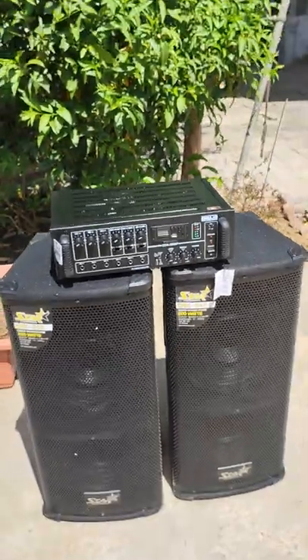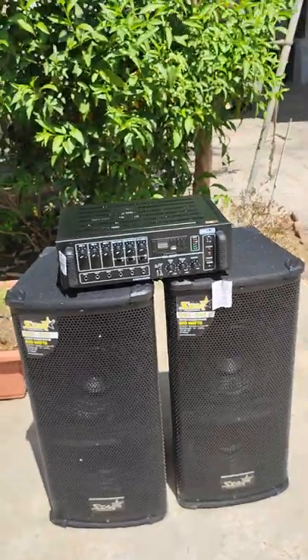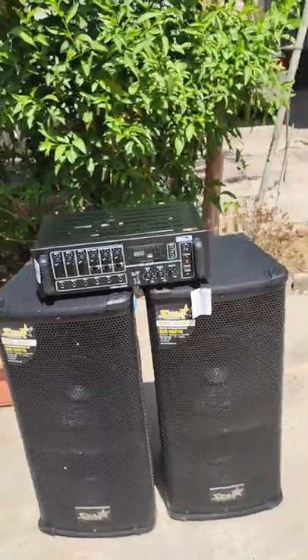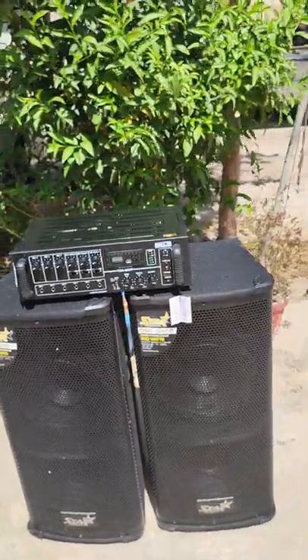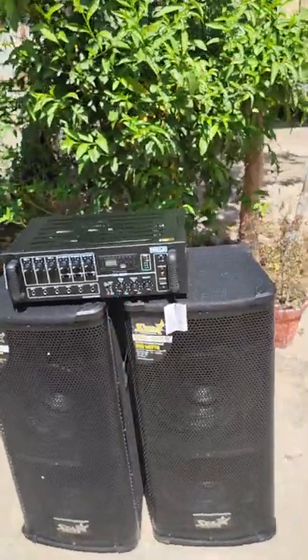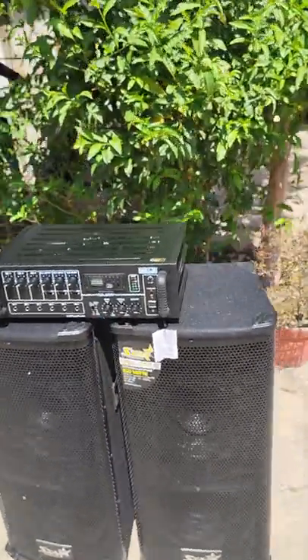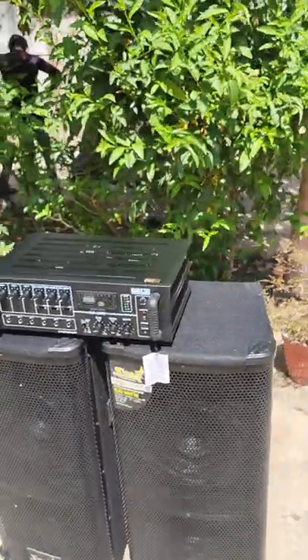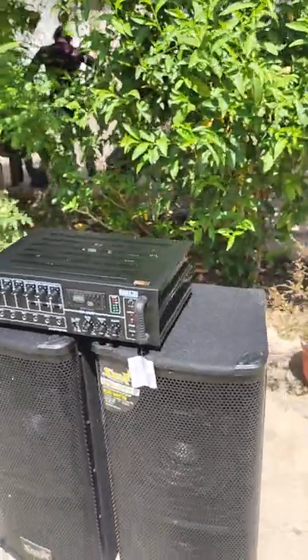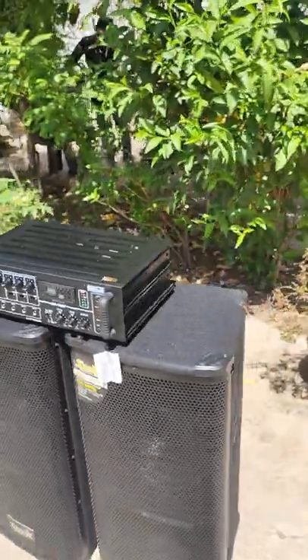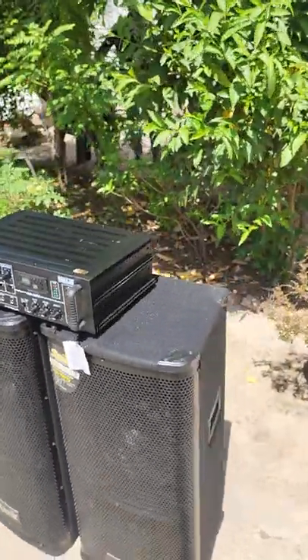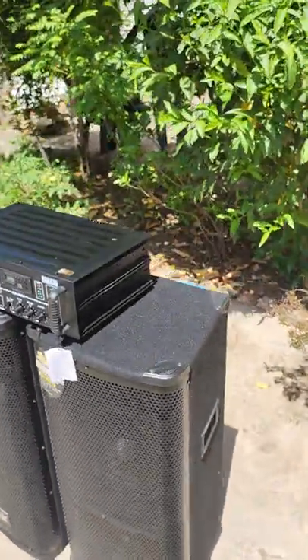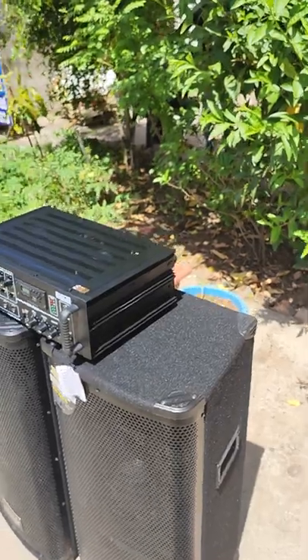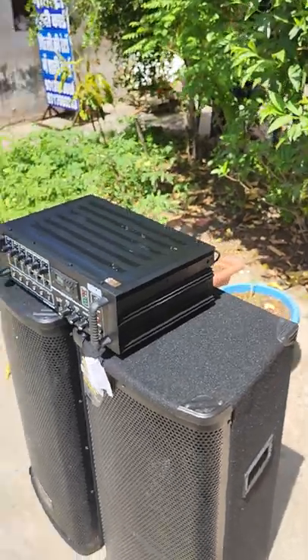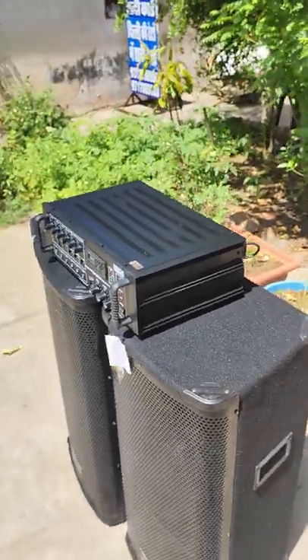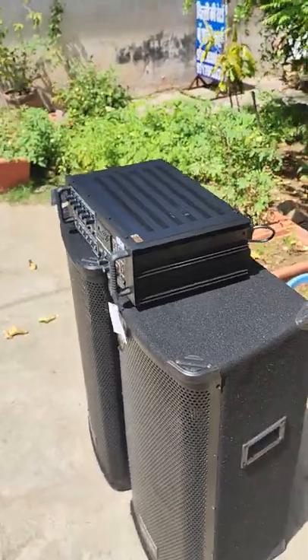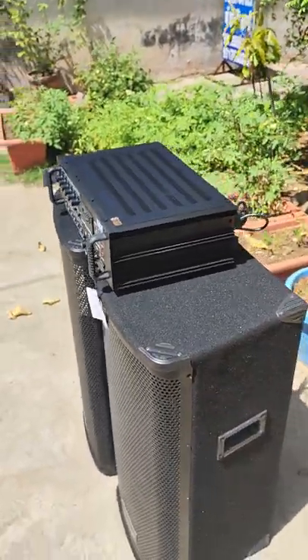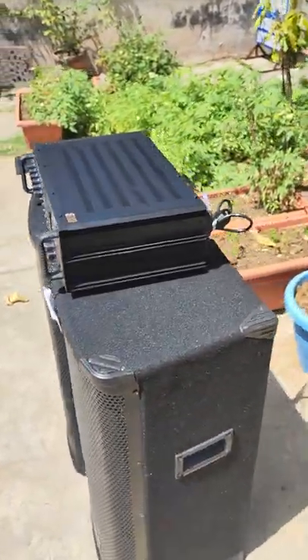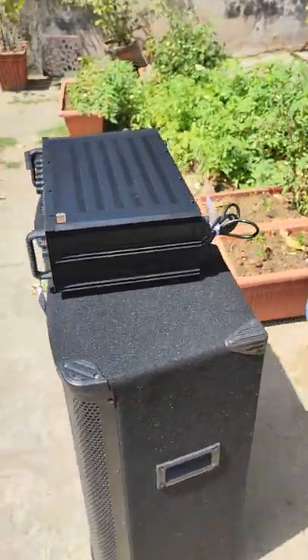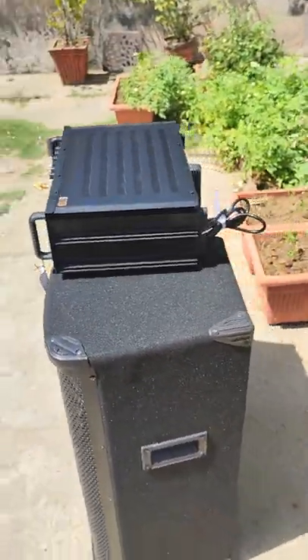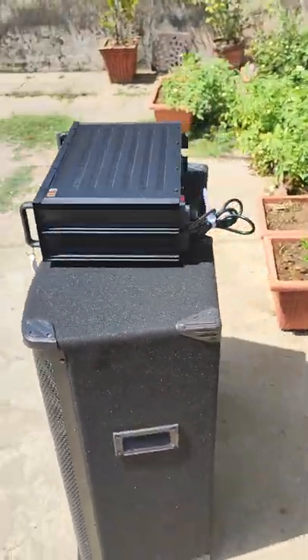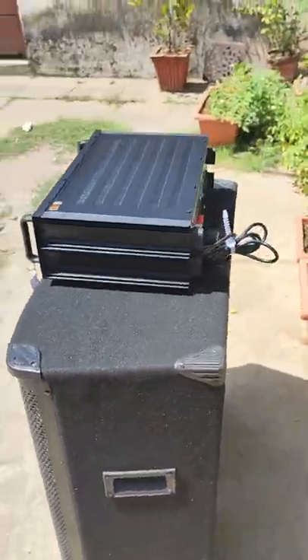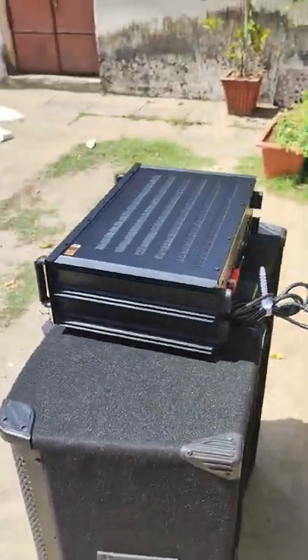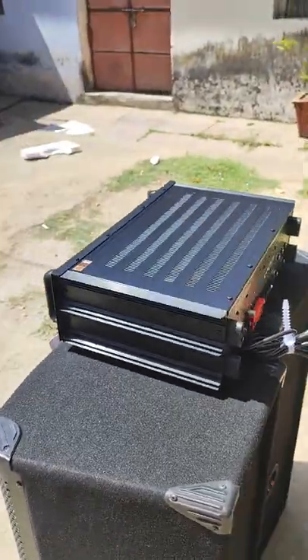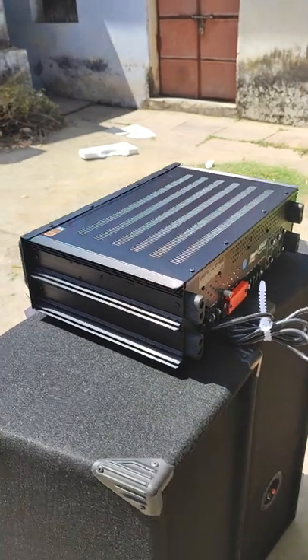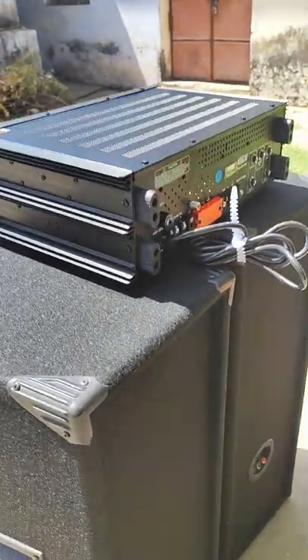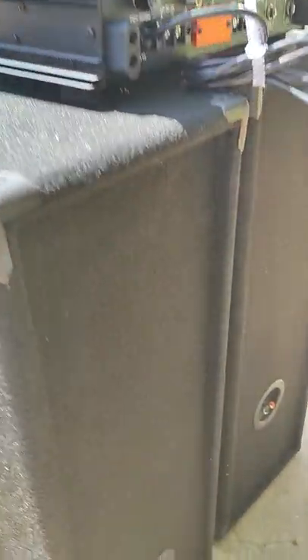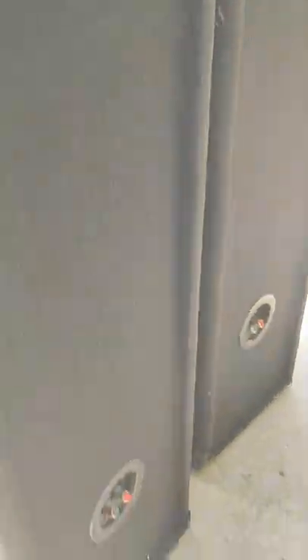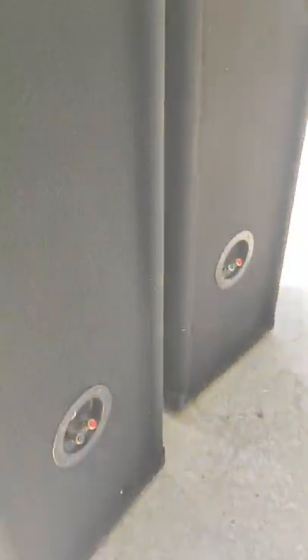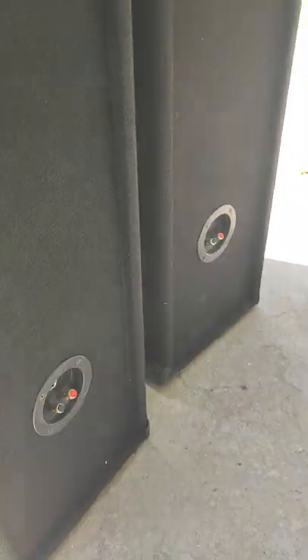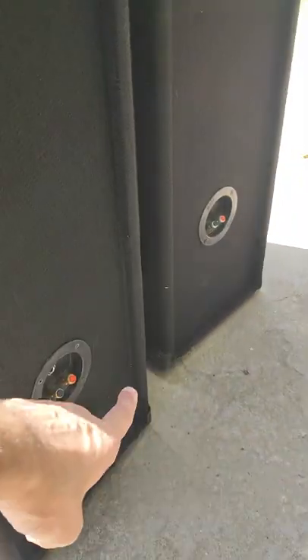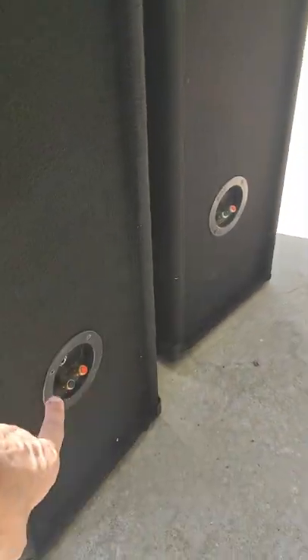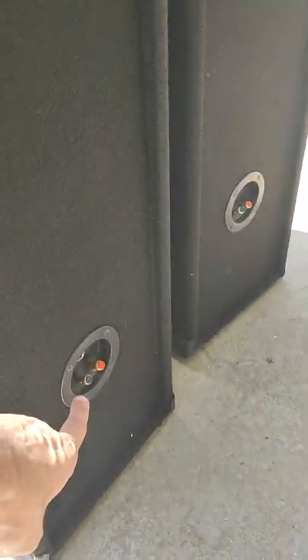Yeh ek tasty finished product hai, bahut premium finish hai. Speaker ke connected terminals bhi diye gaye hain.